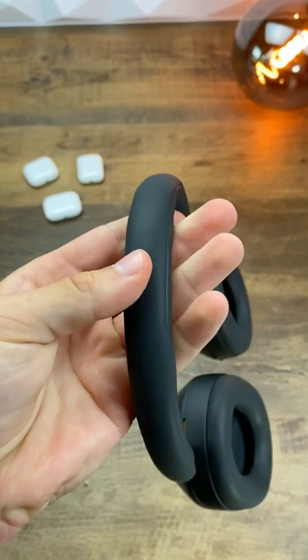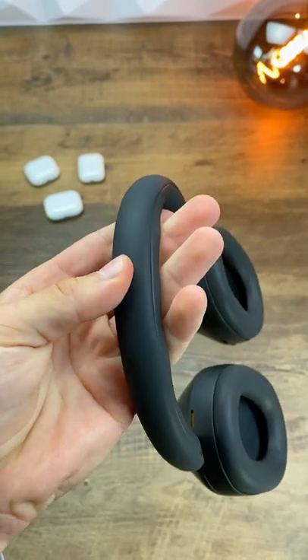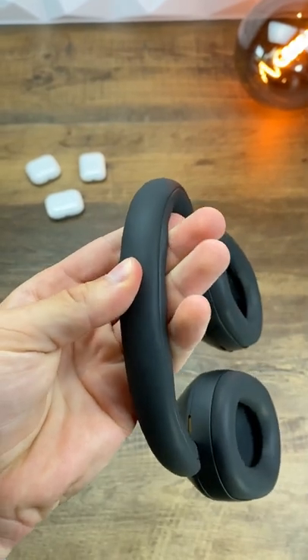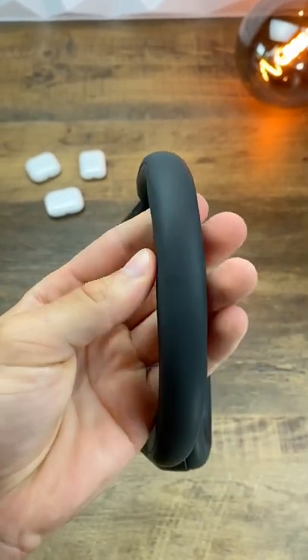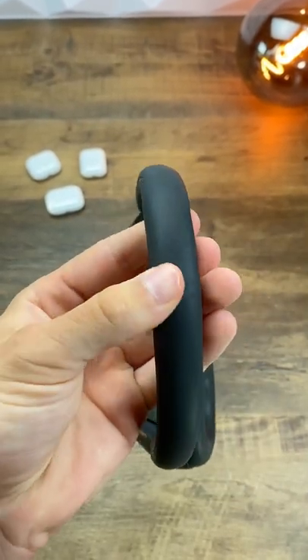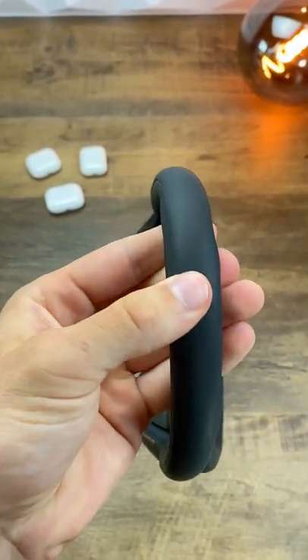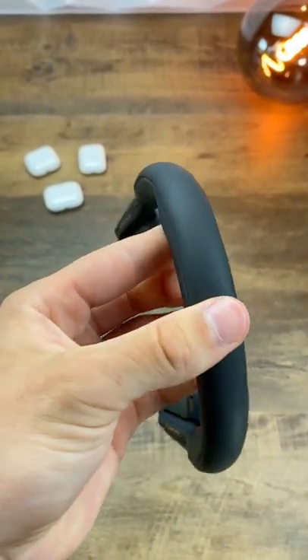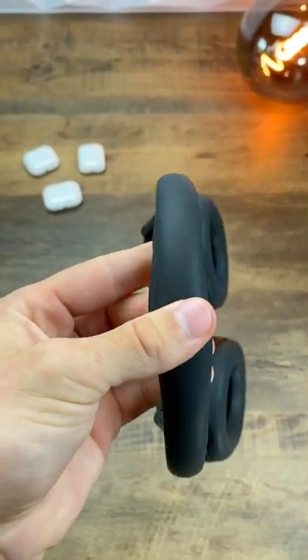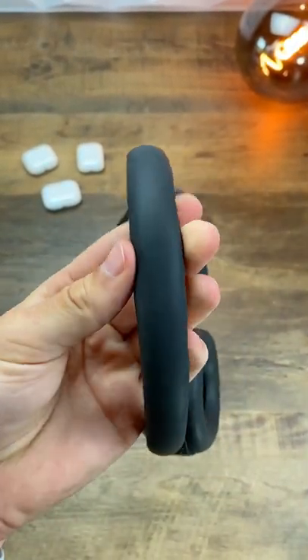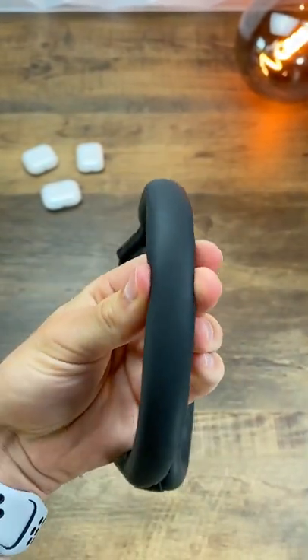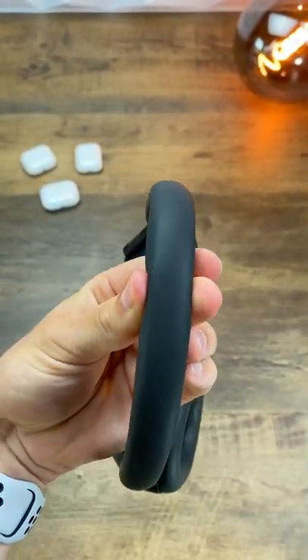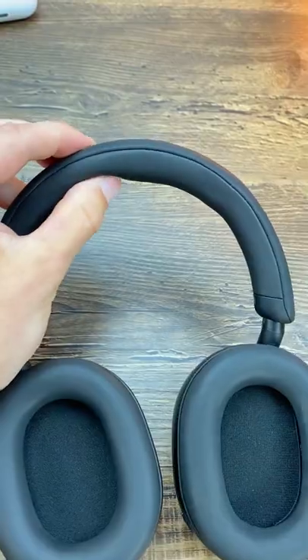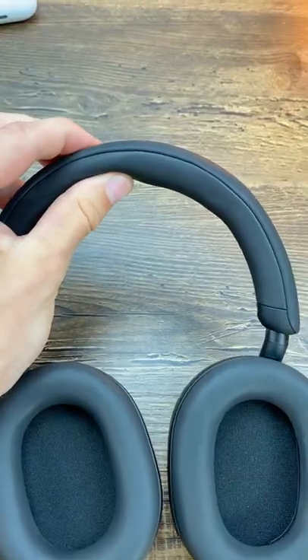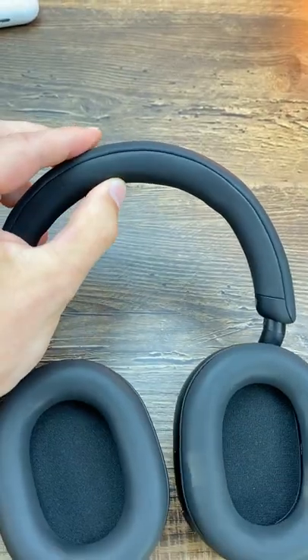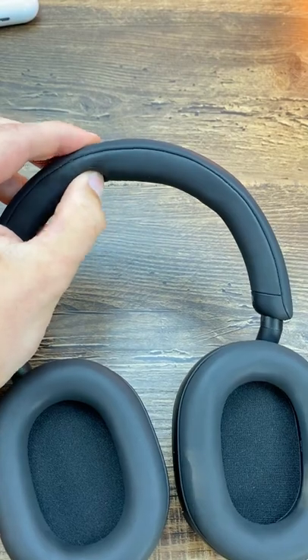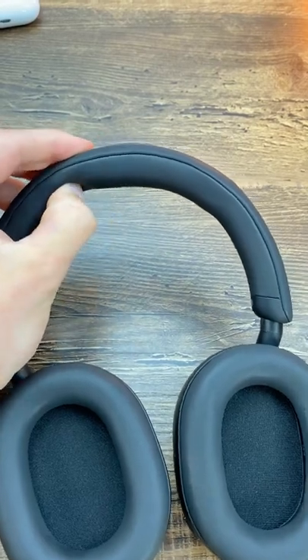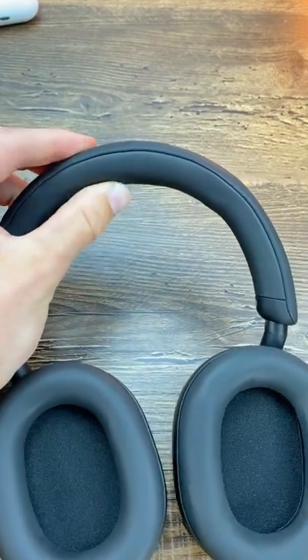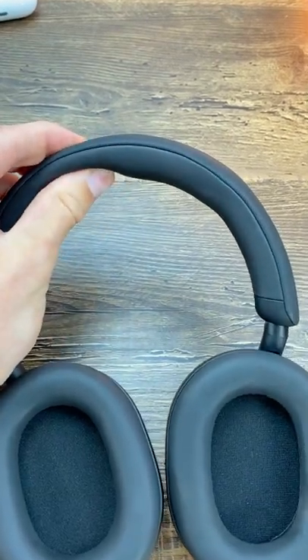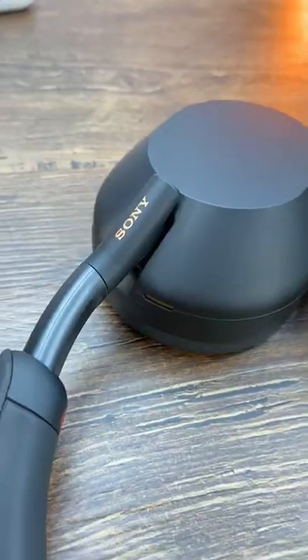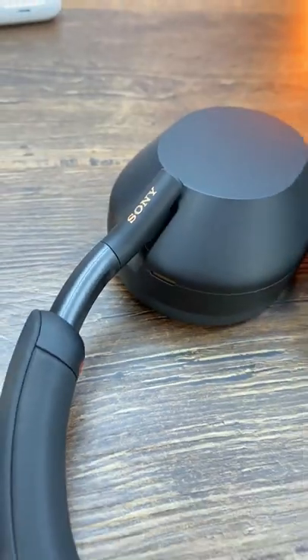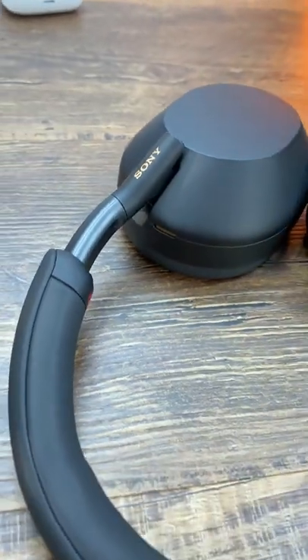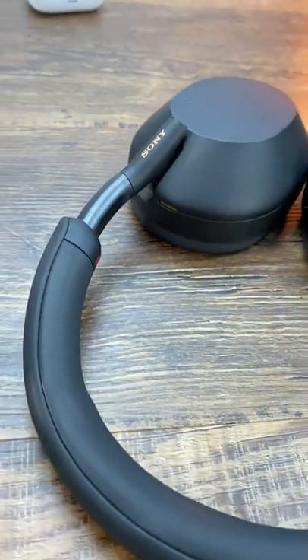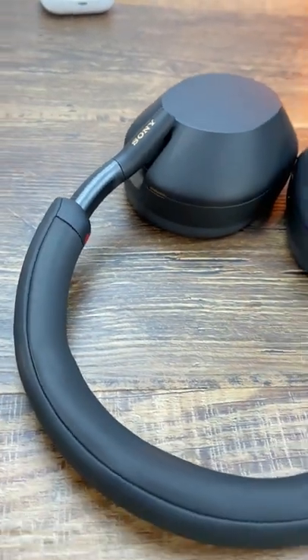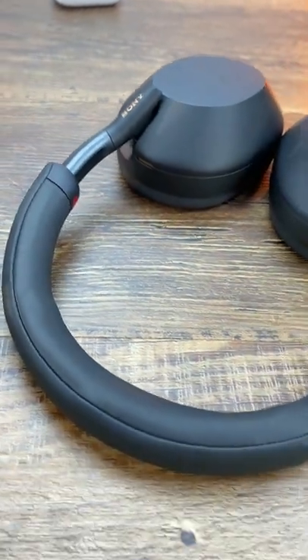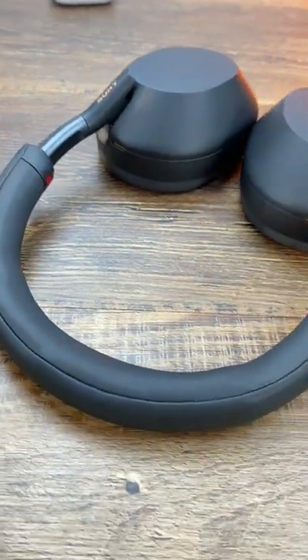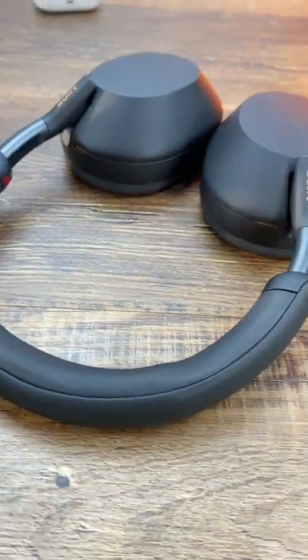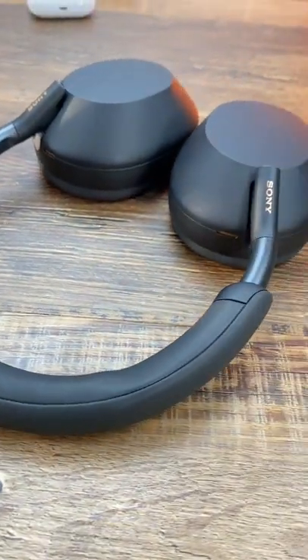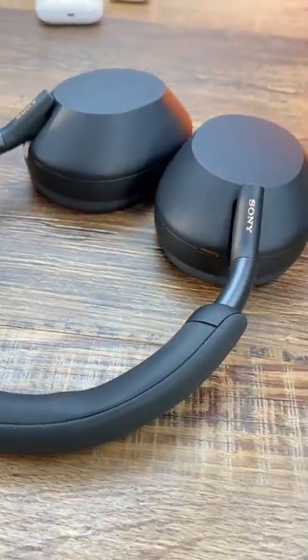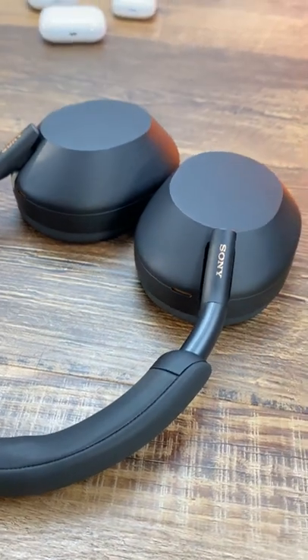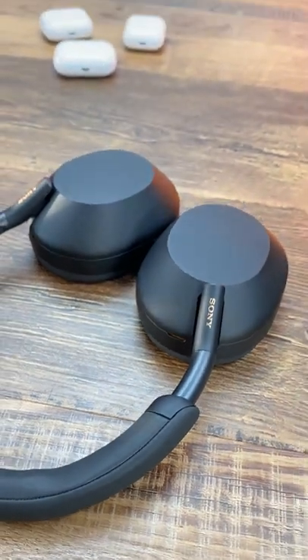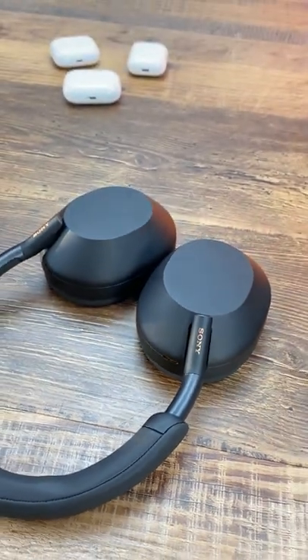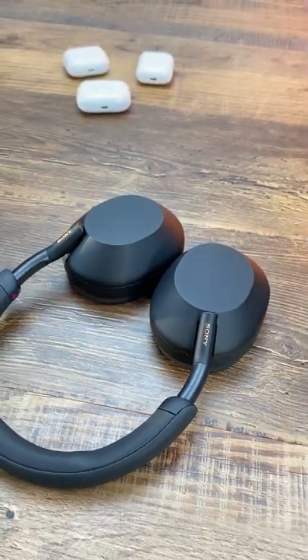But Sony did decide to go with a much more narrow headband here, and boy does this make your head hurt after a while. They also decided that folding them up was overrated, I guess, so that kind of sucks.